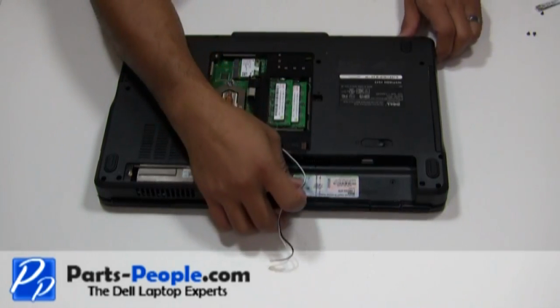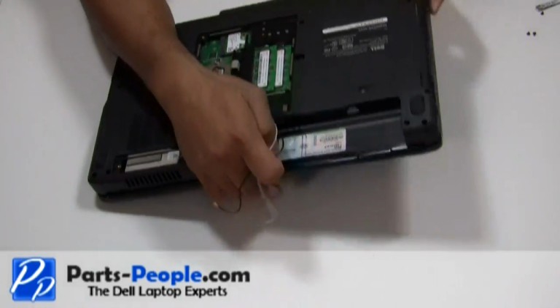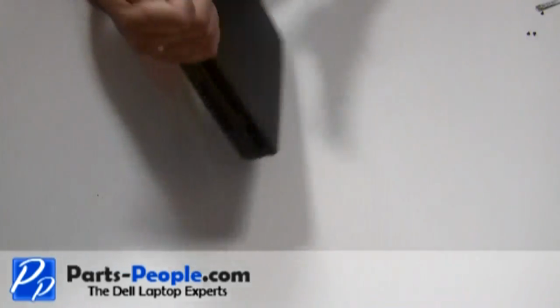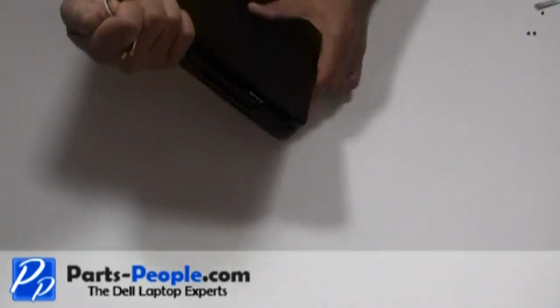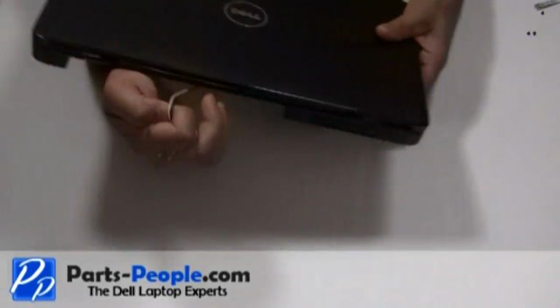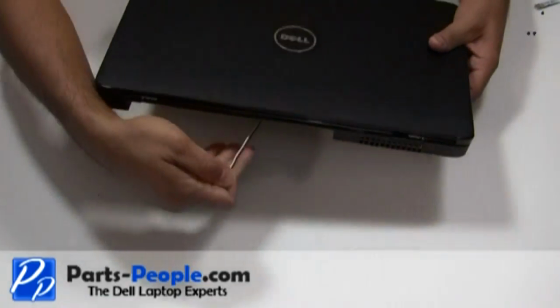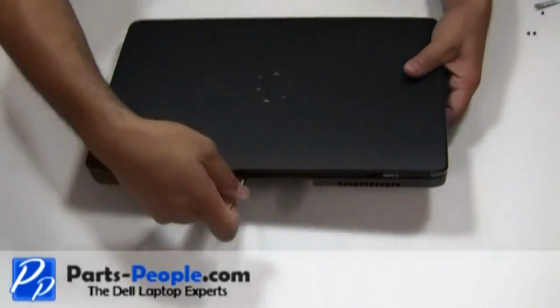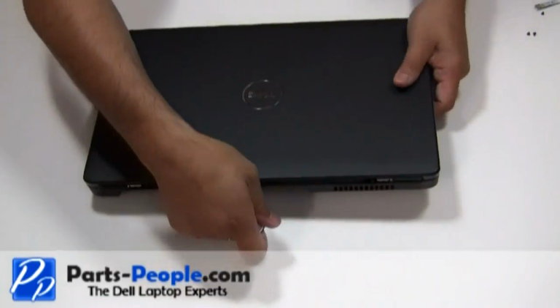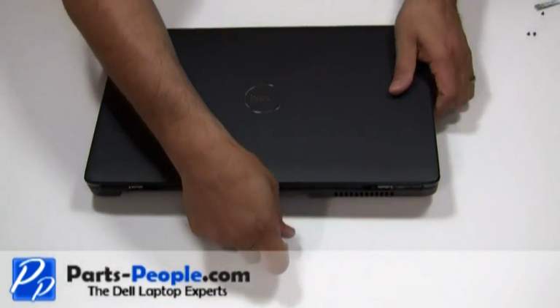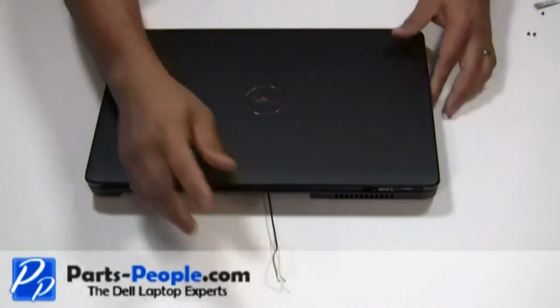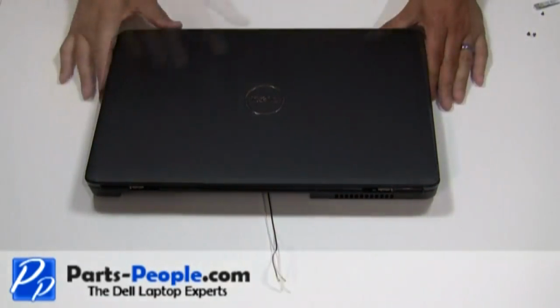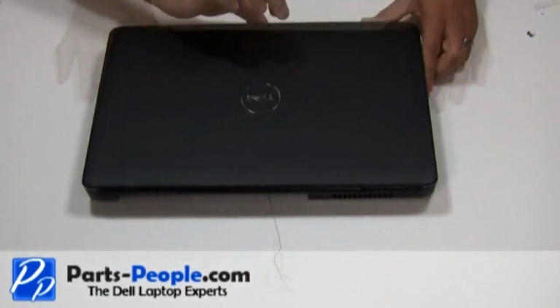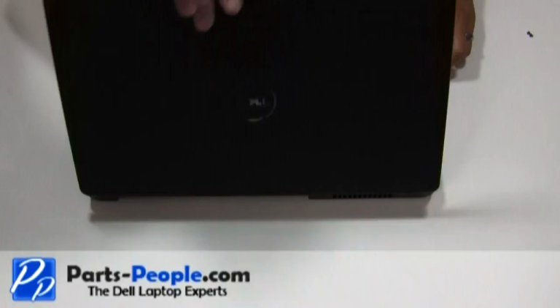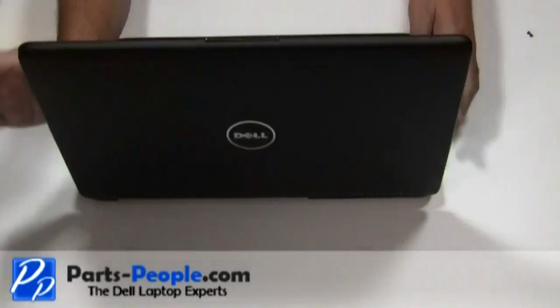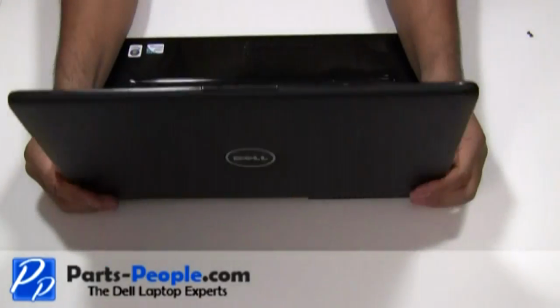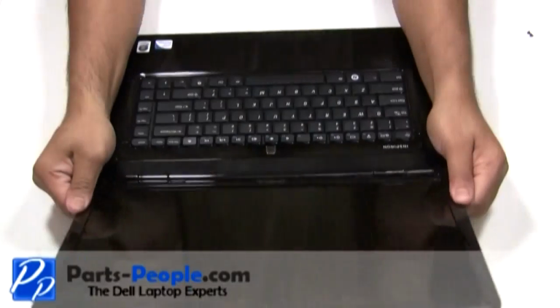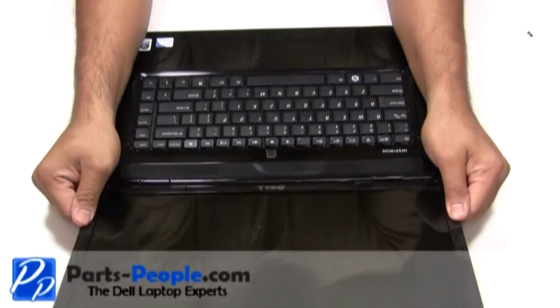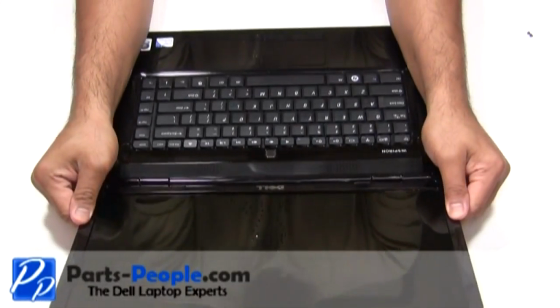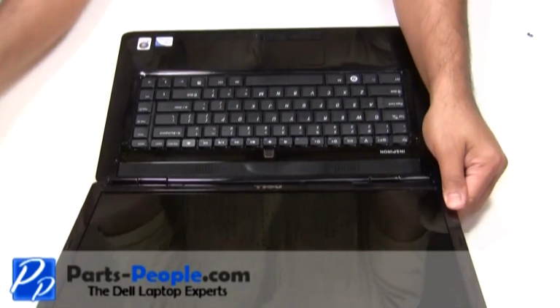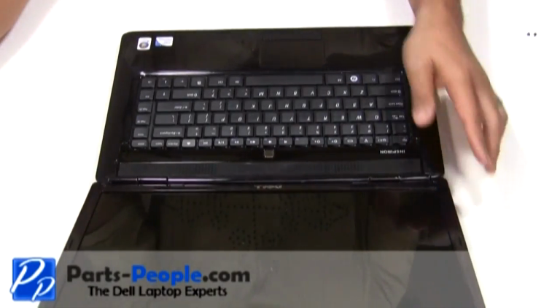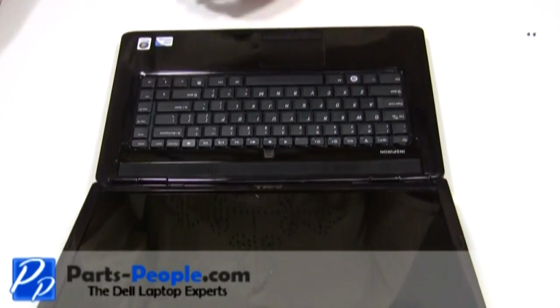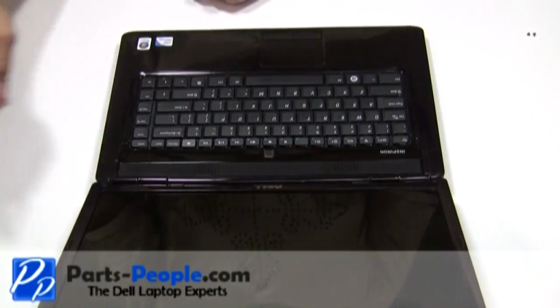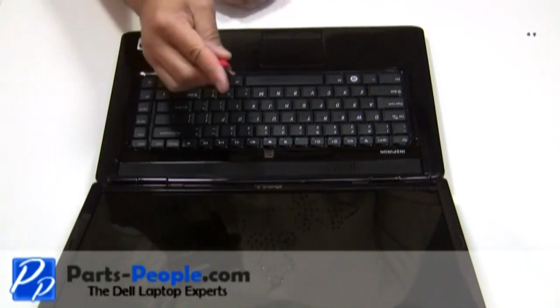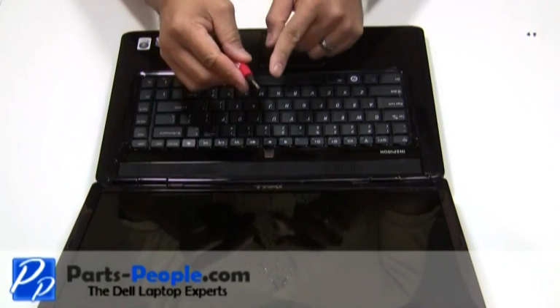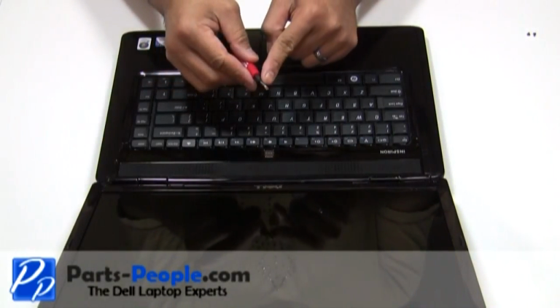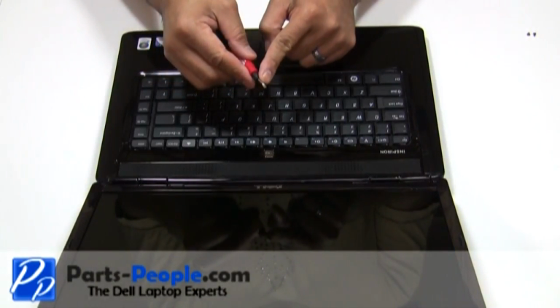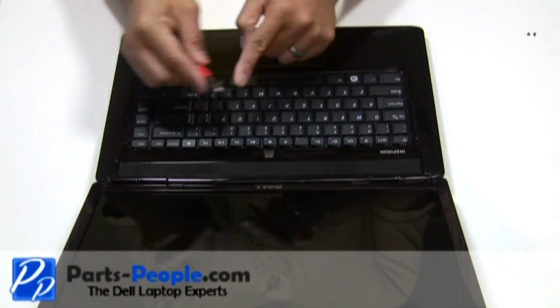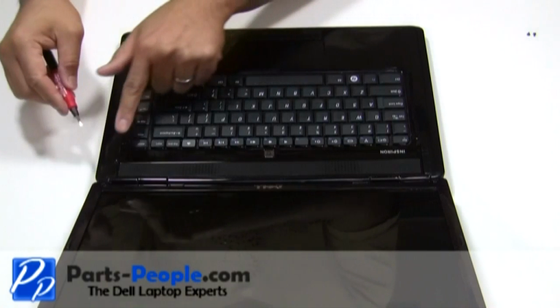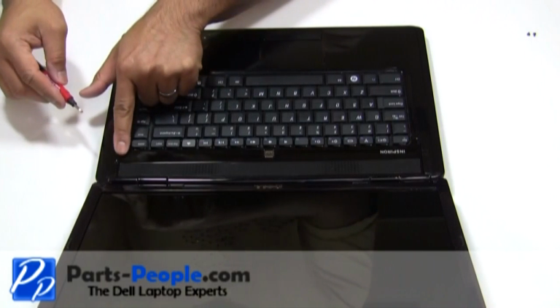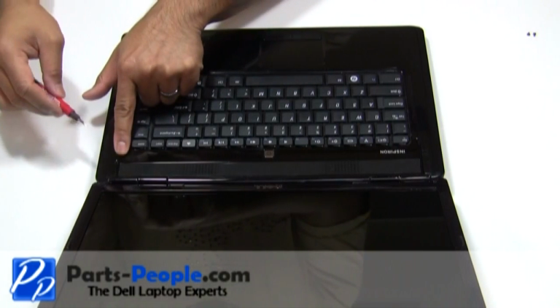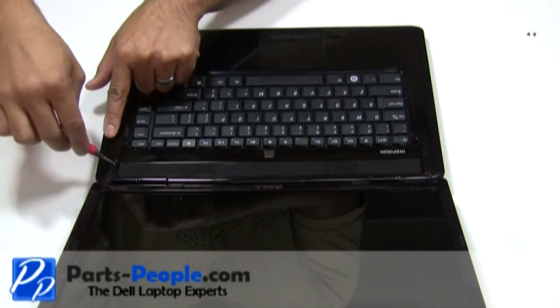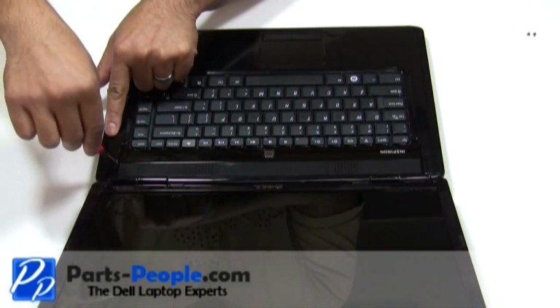Turn the computer over and fully open the display, flattening it out as far as possible. Lift and unsnap the power button cover using a small flathead screwdriver, starting from right to left.